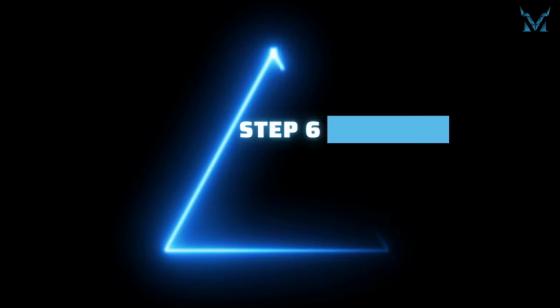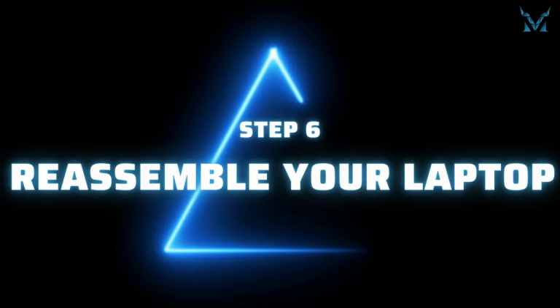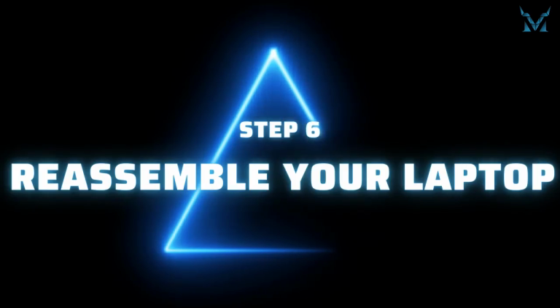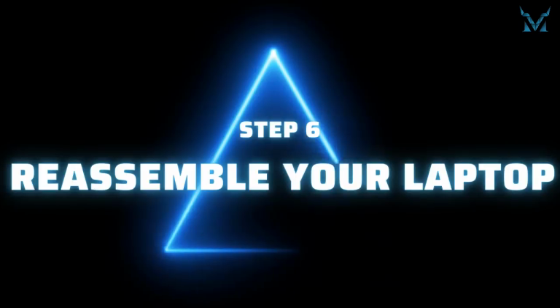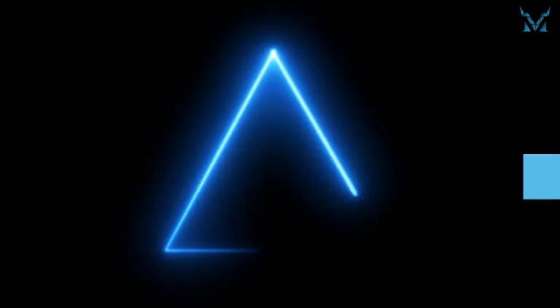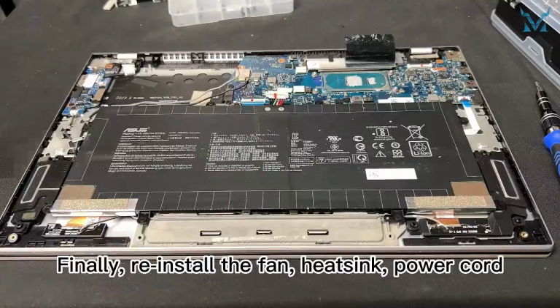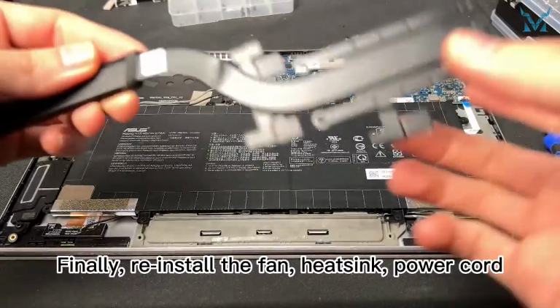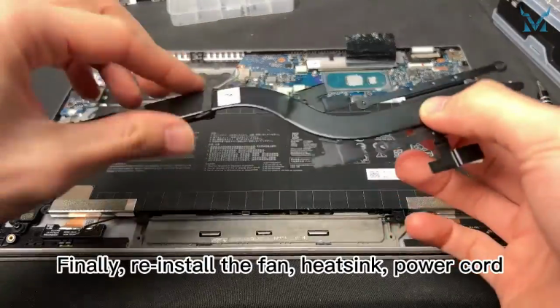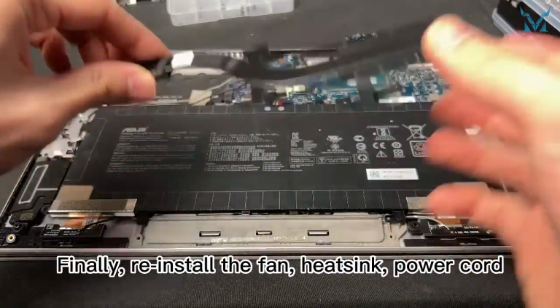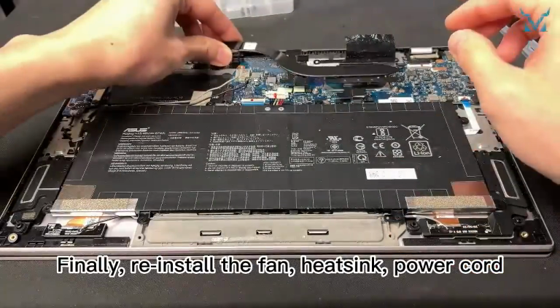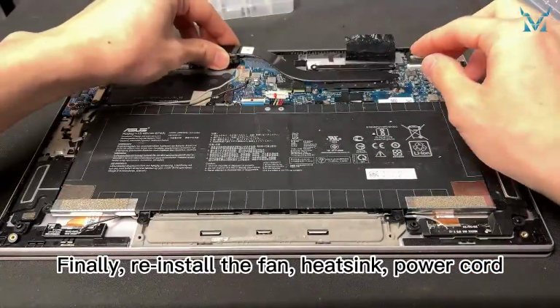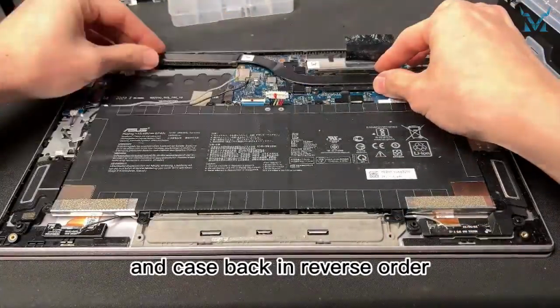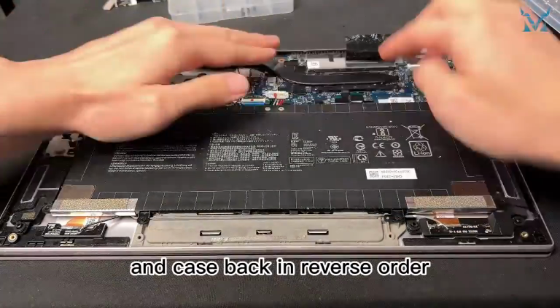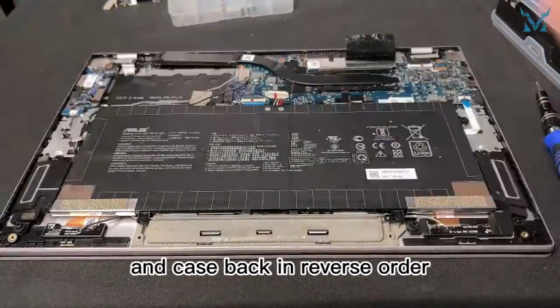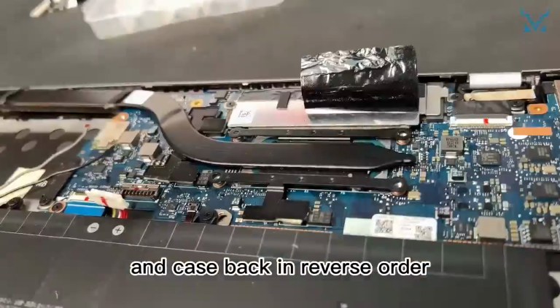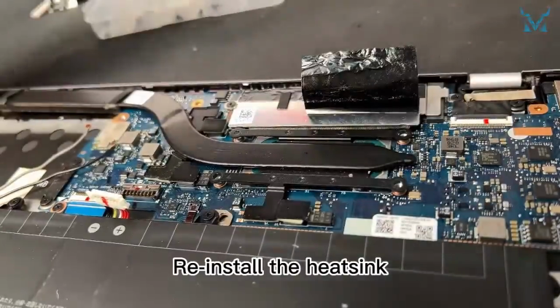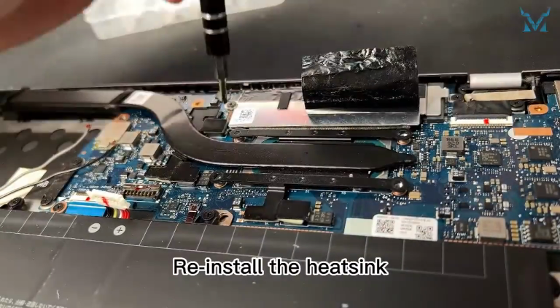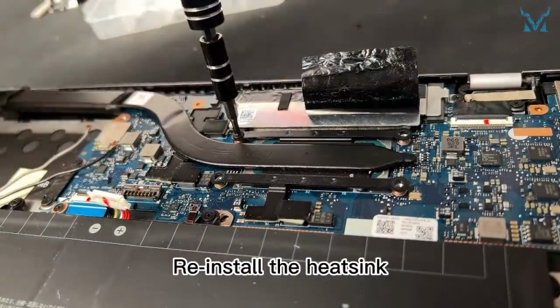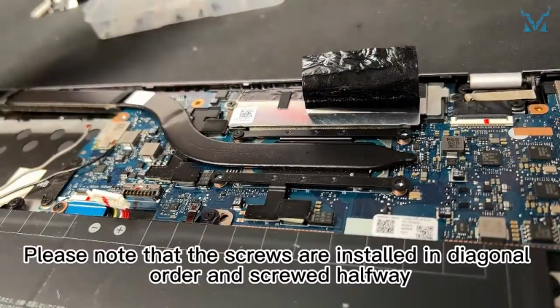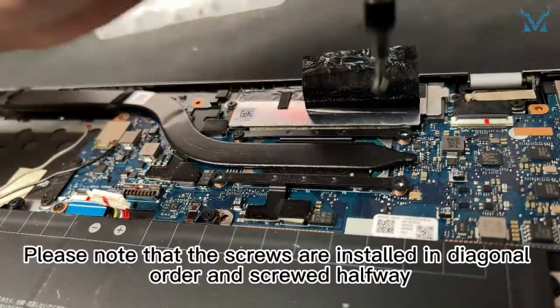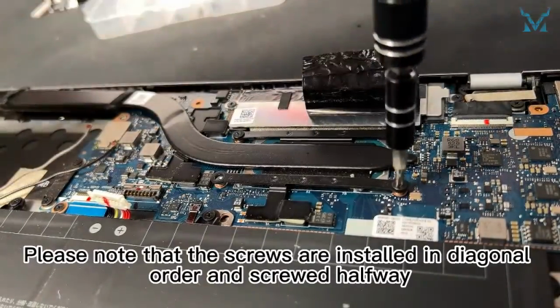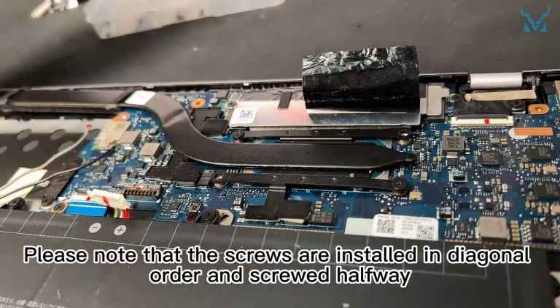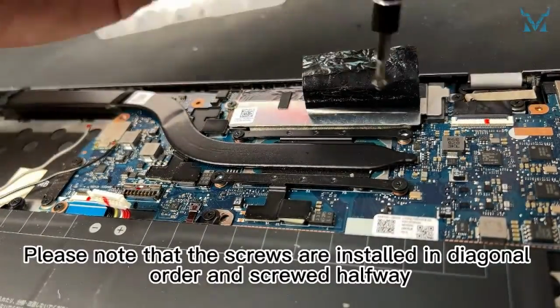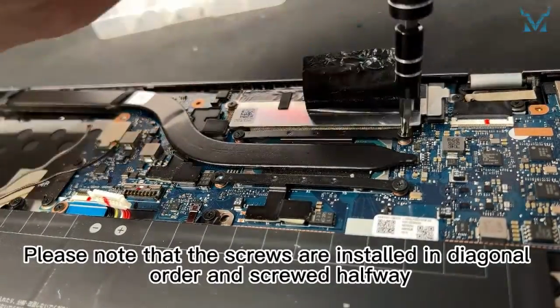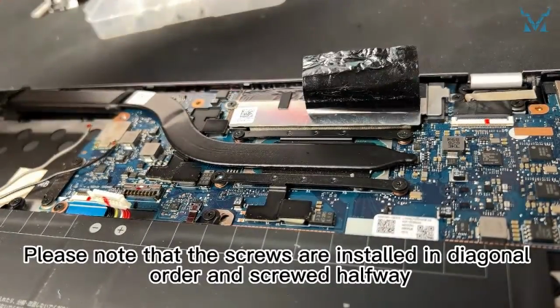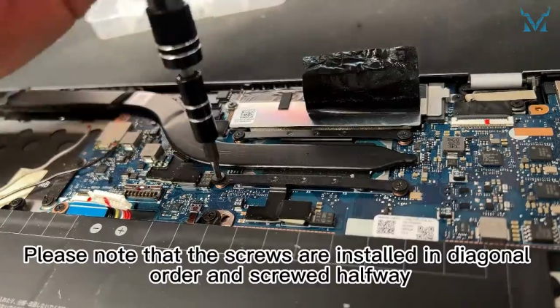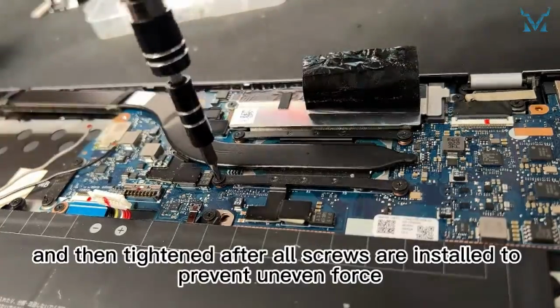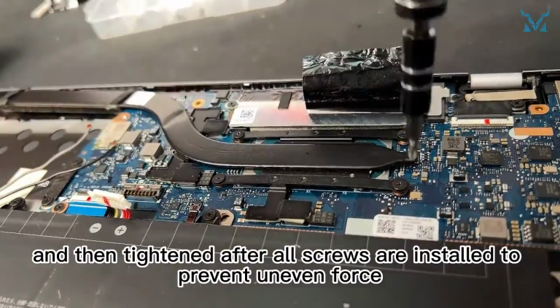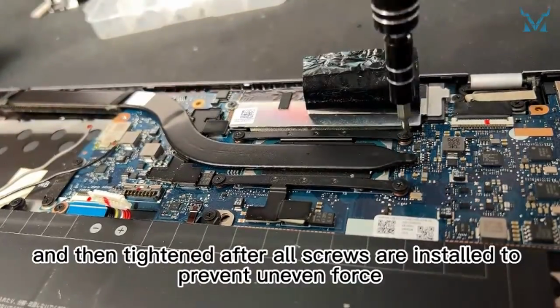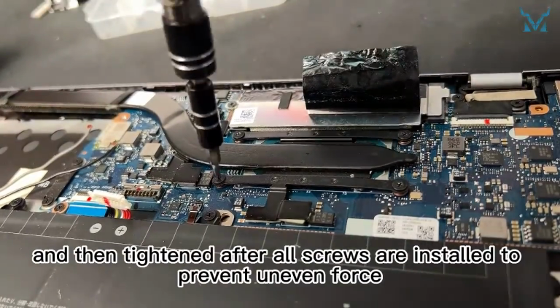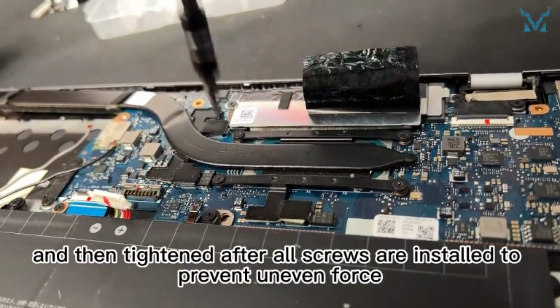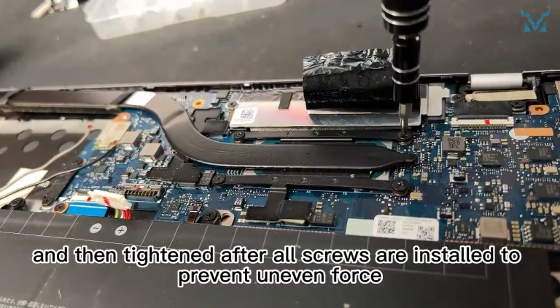Step 6: Reassemble your laptop. Finally, reinstall the fan, heat sink, power cord, and case back in reverse order. Reinstall the heat sink — please note that the screws are installed in diagonal order and screwed halfway, and then tightened after all screws are installed to prevent uneven force.